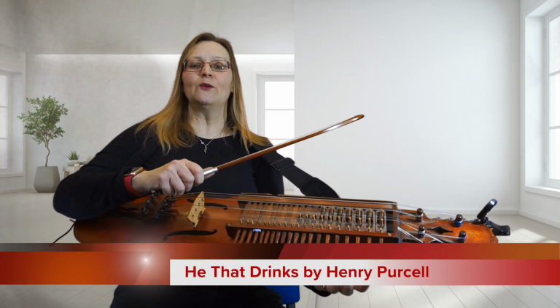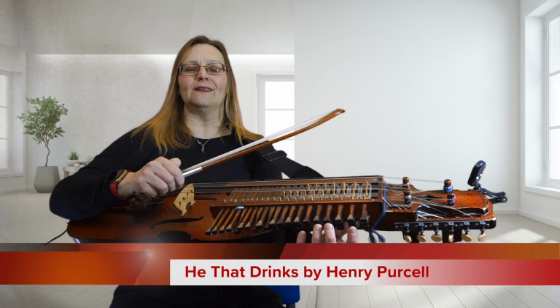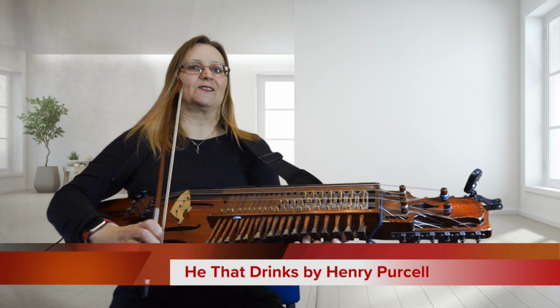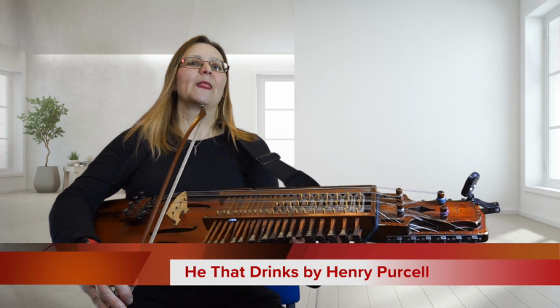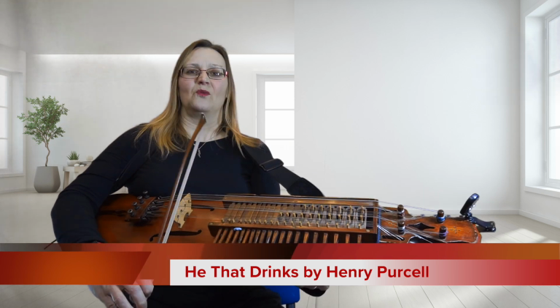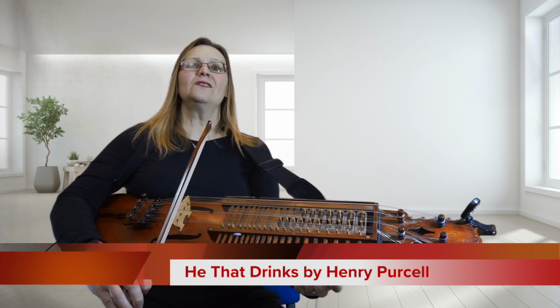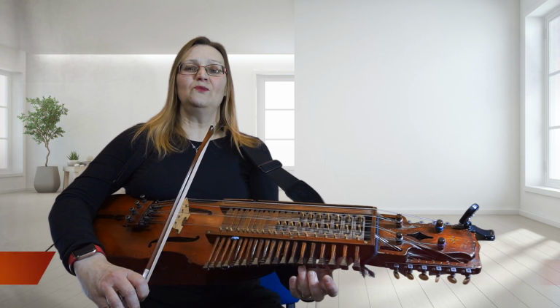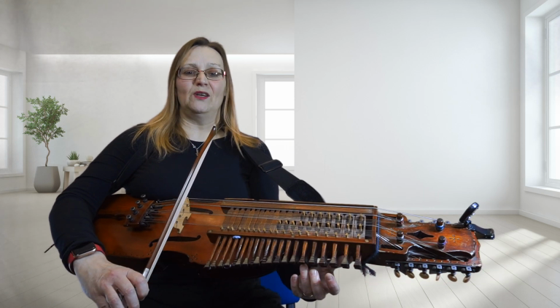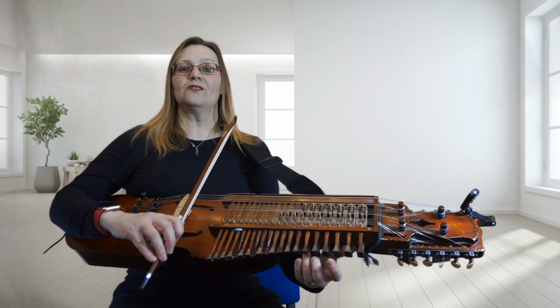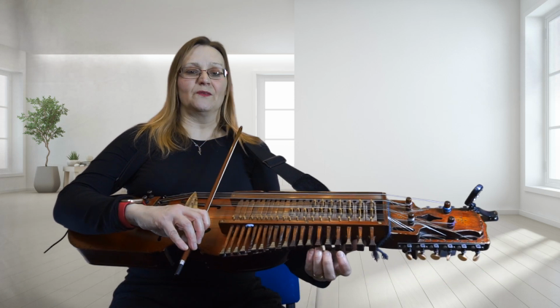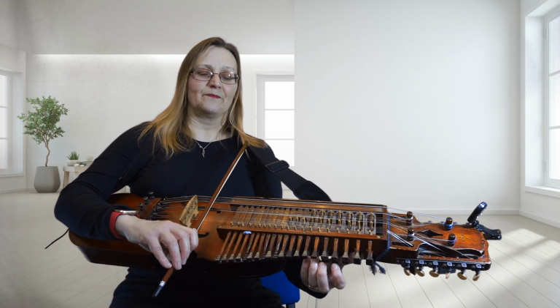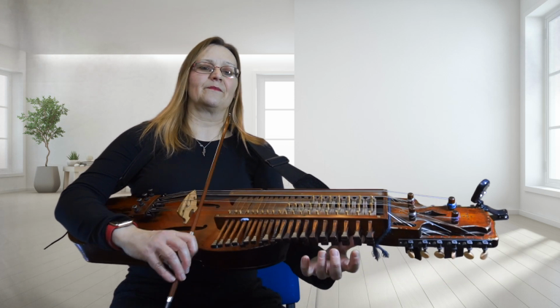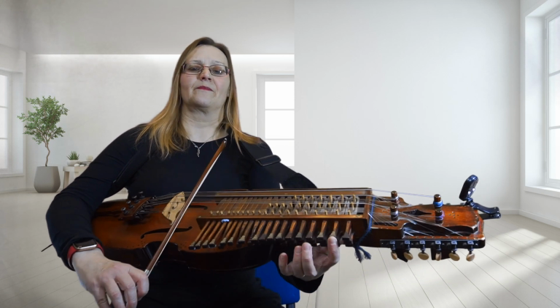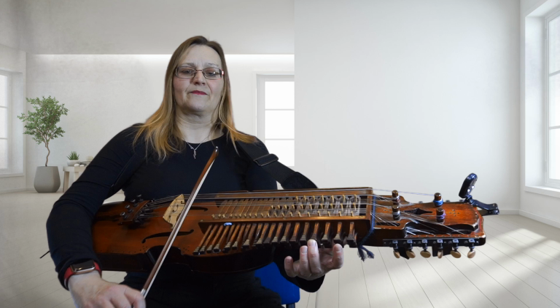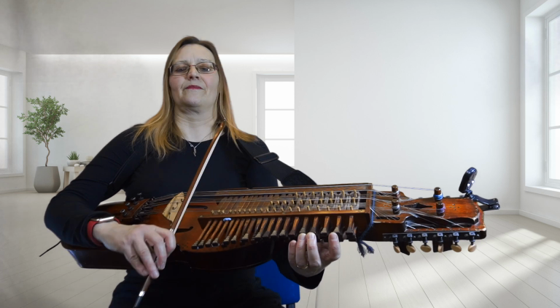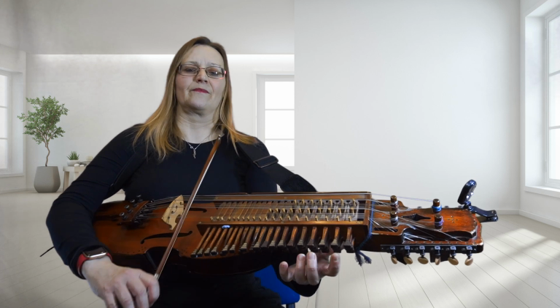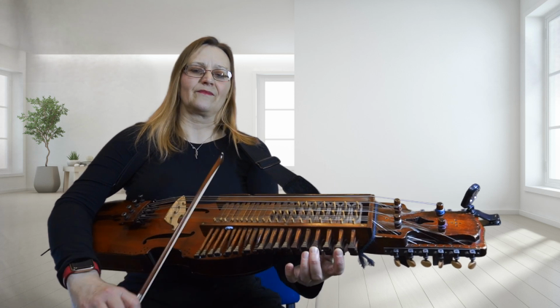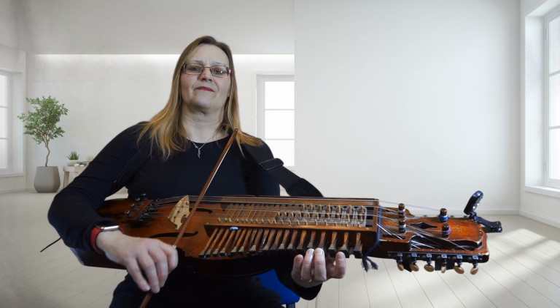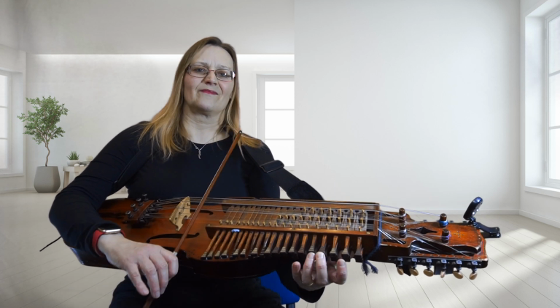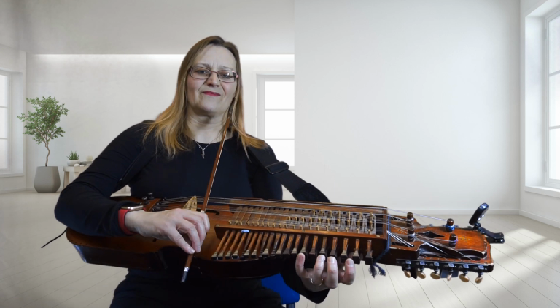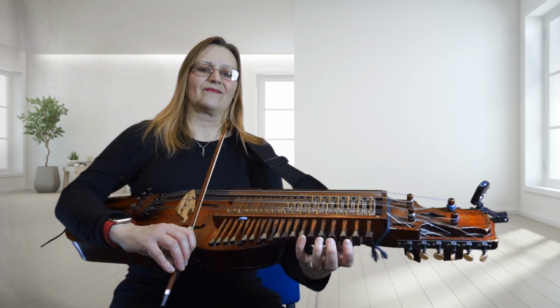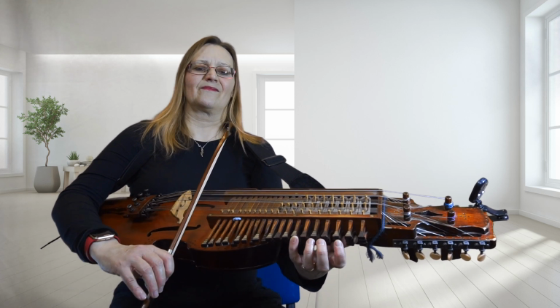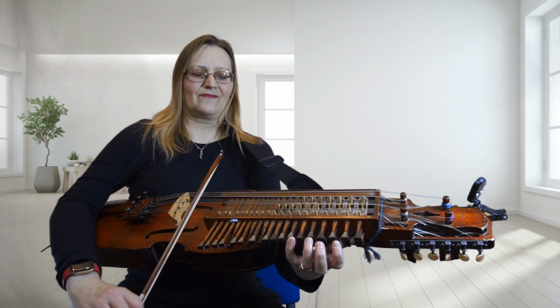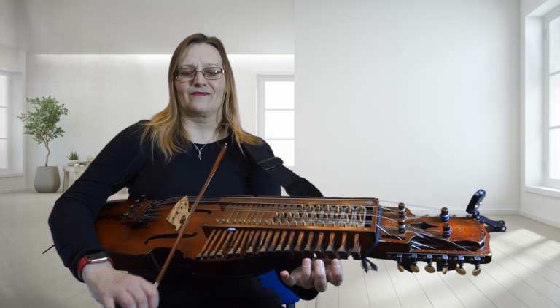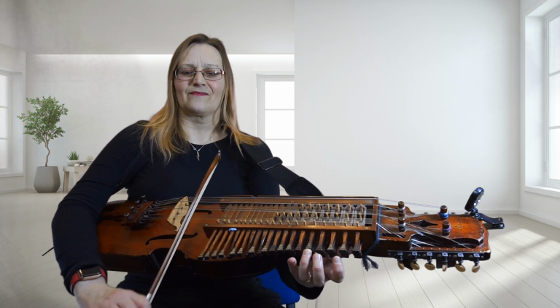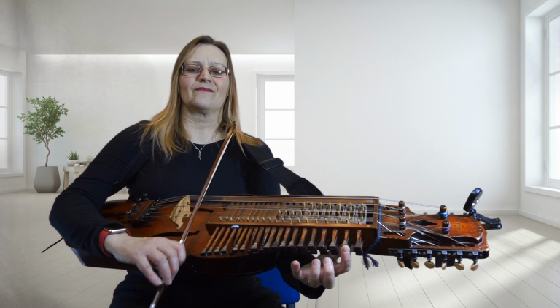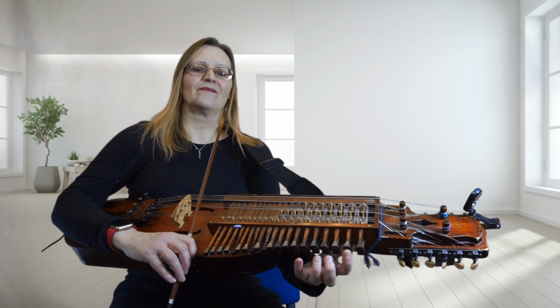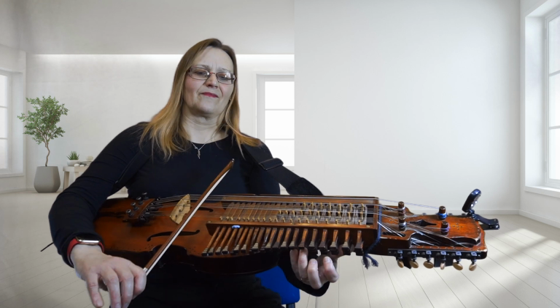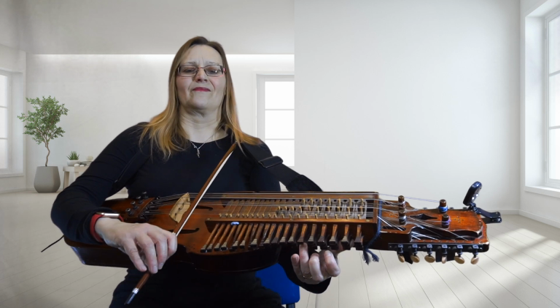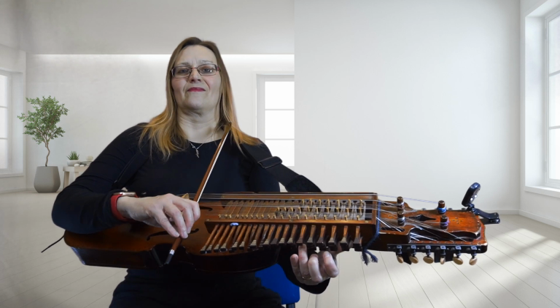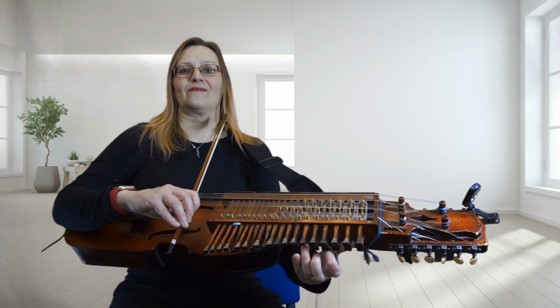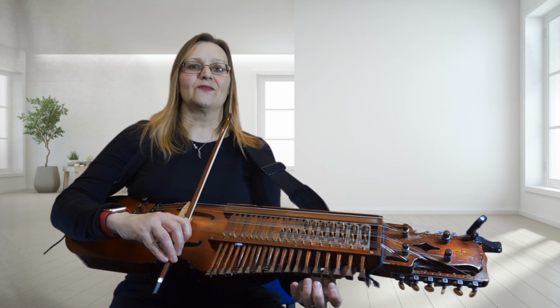Line one, like this. One, two, three, one, two. Nothing difficult.